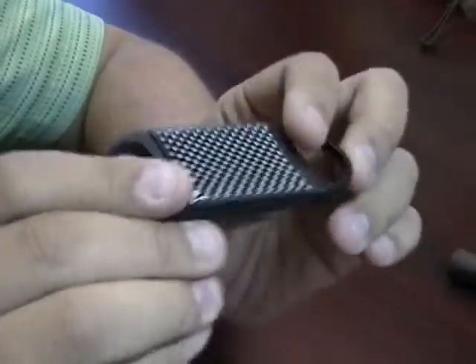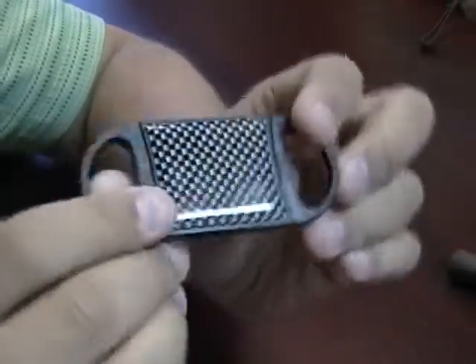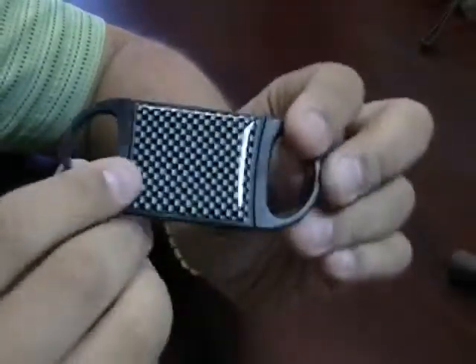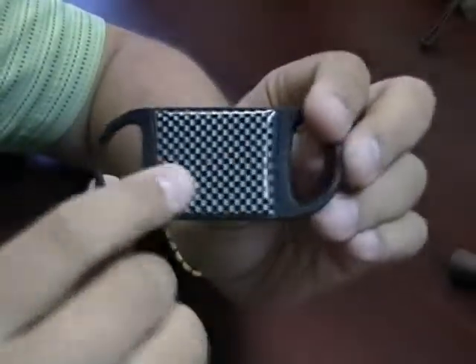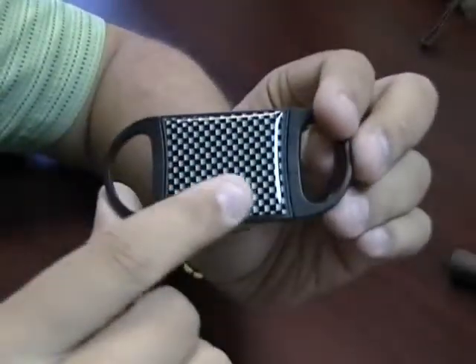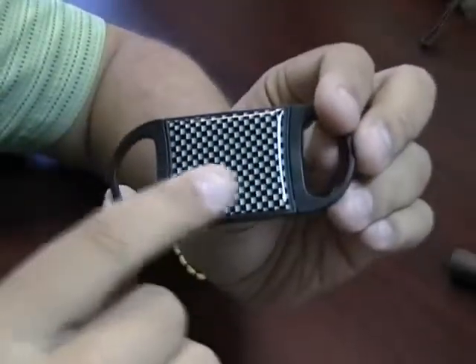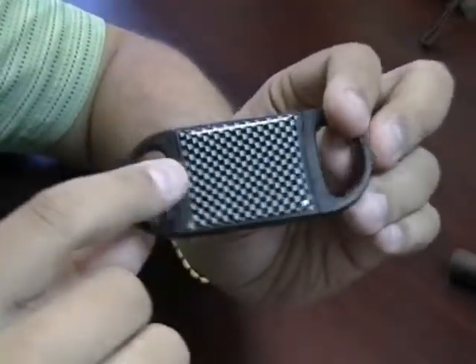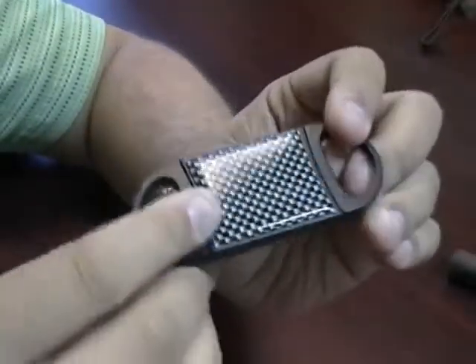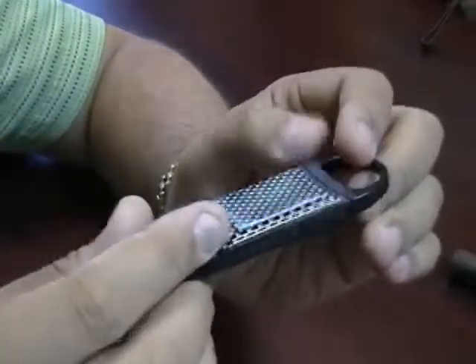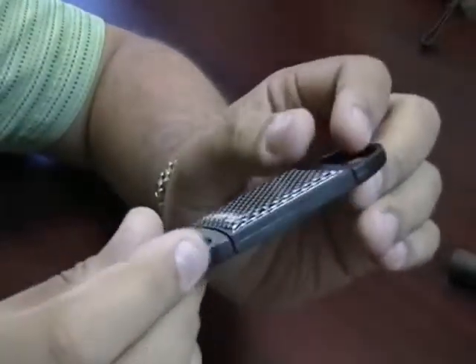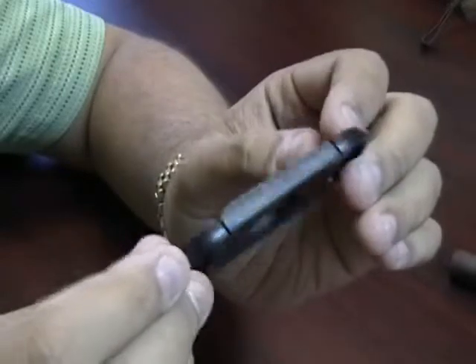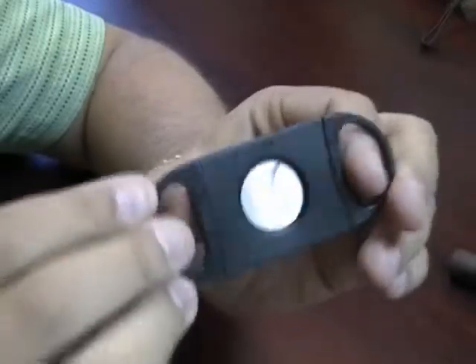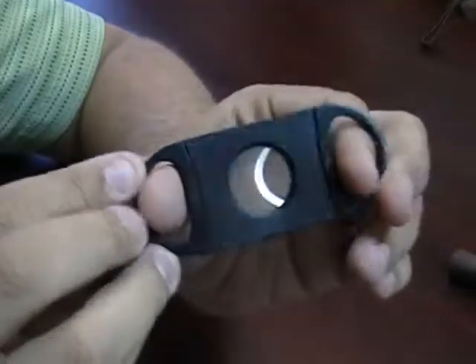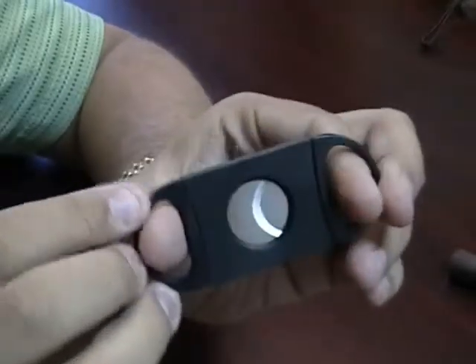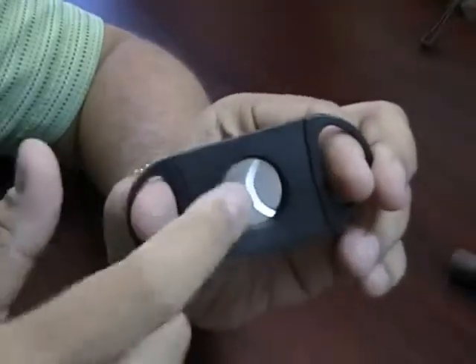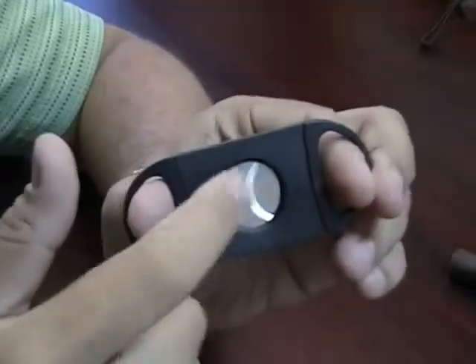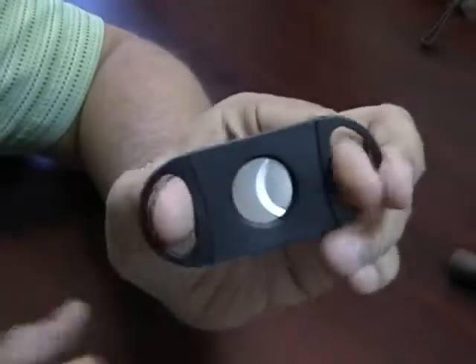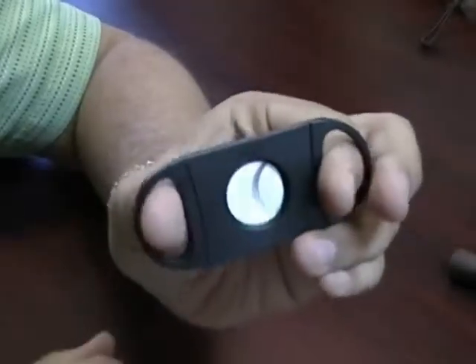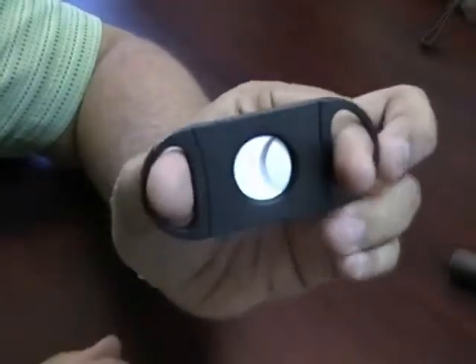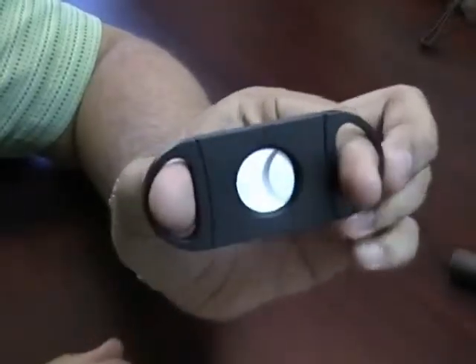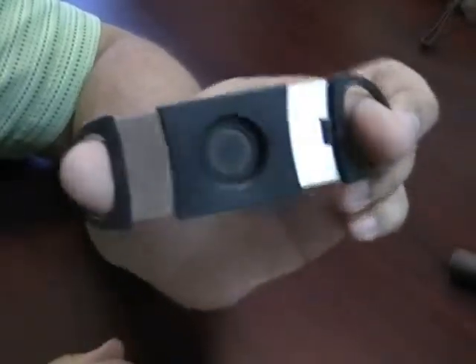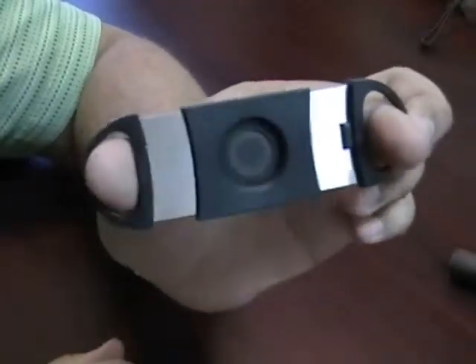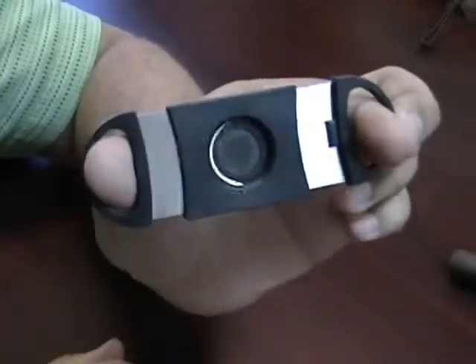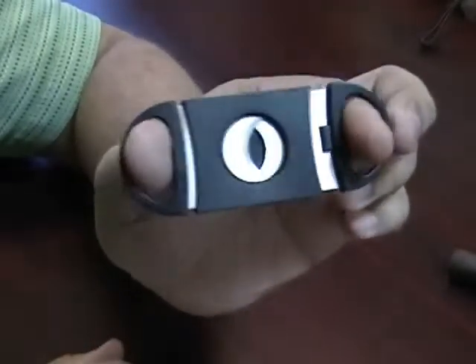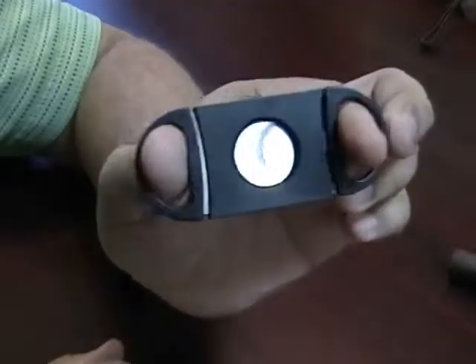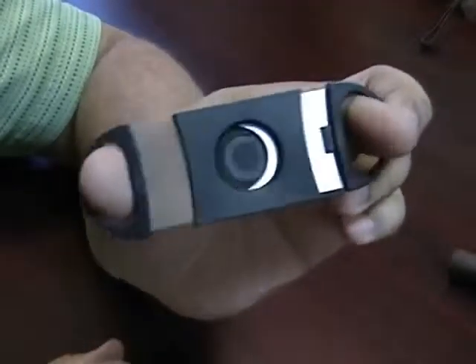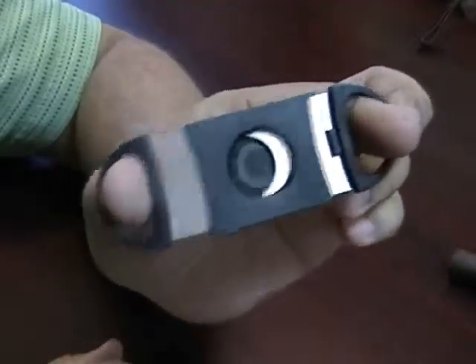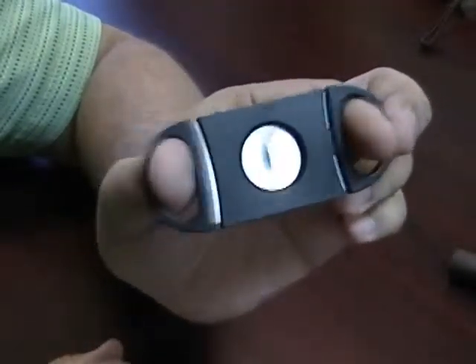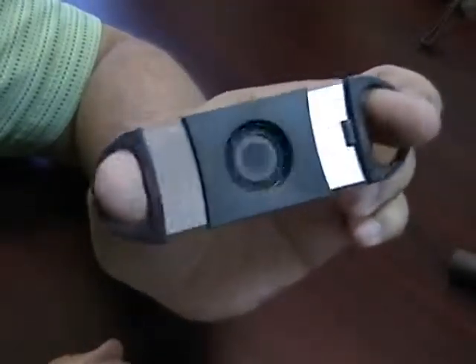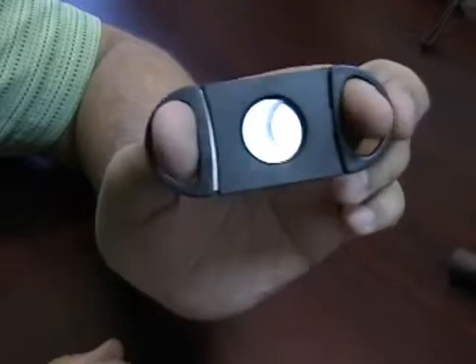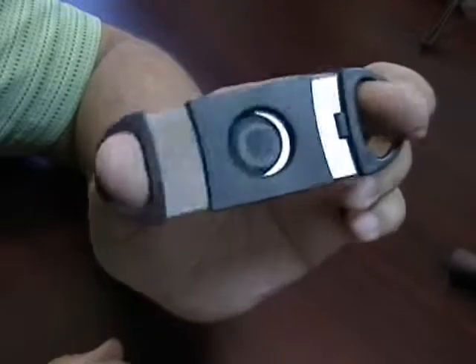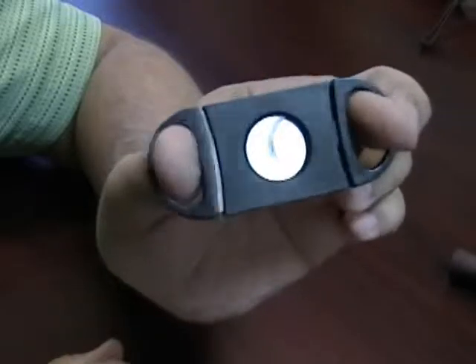The front of the cutter has a little decorative insert and you'll notice it has two super sharp stainless steel blades. These are also self-sharpening.